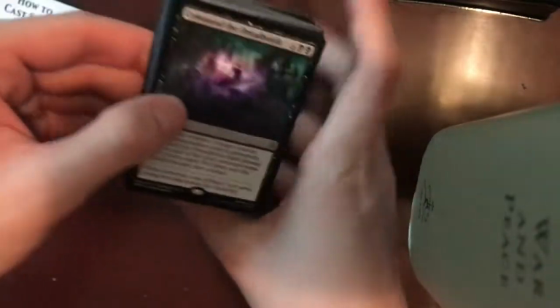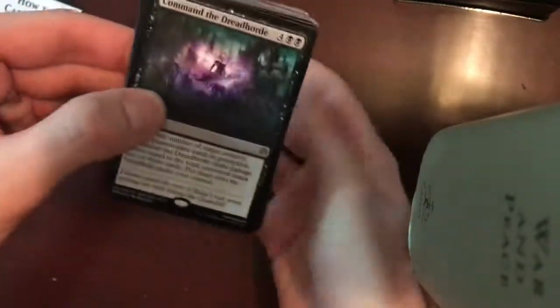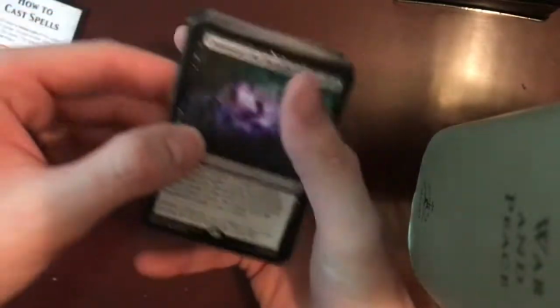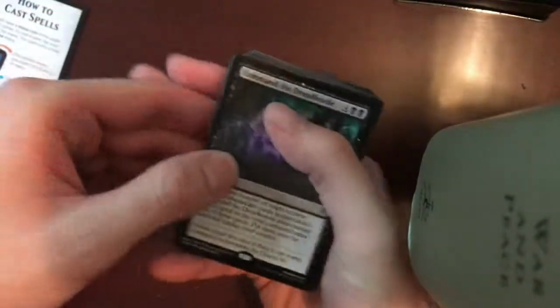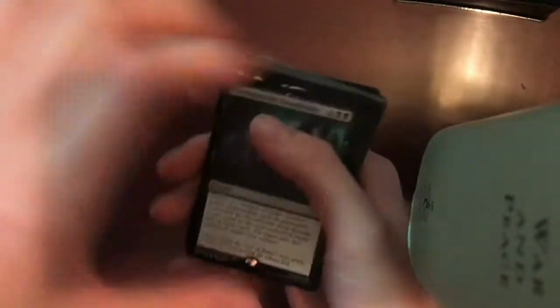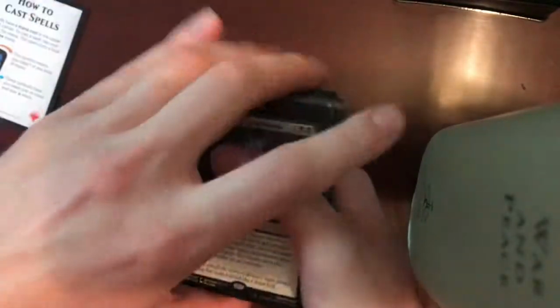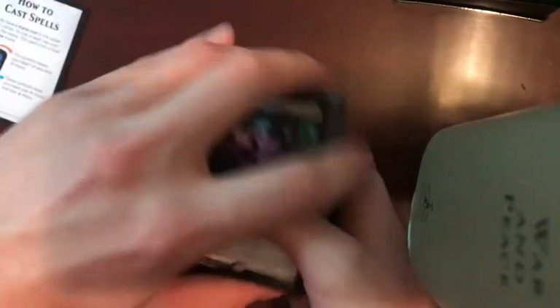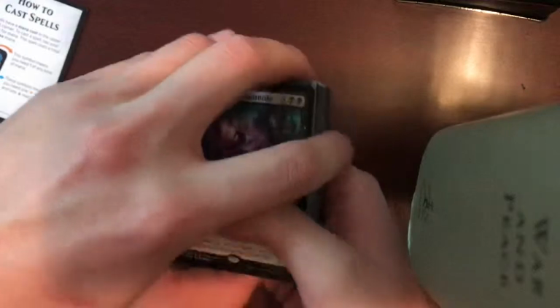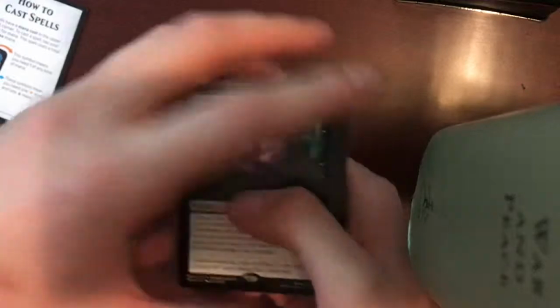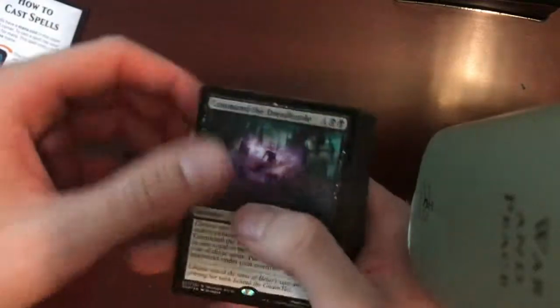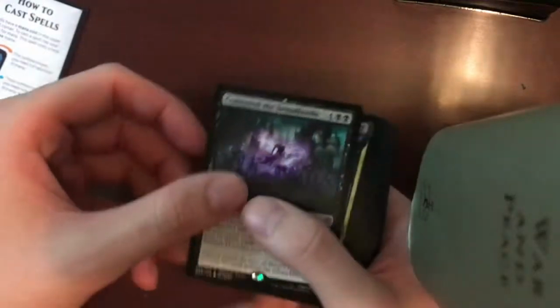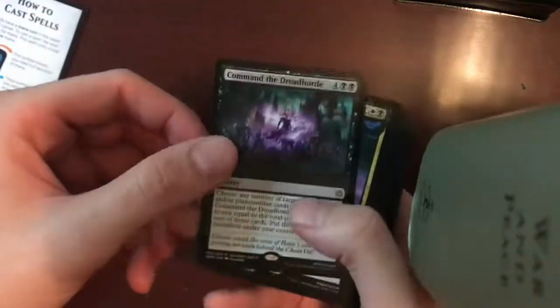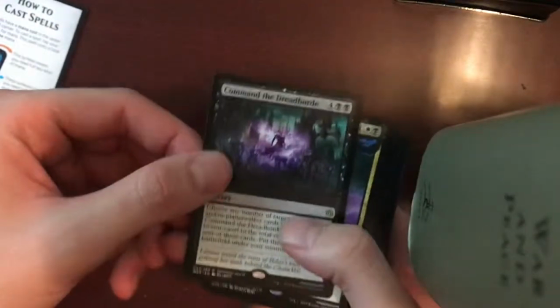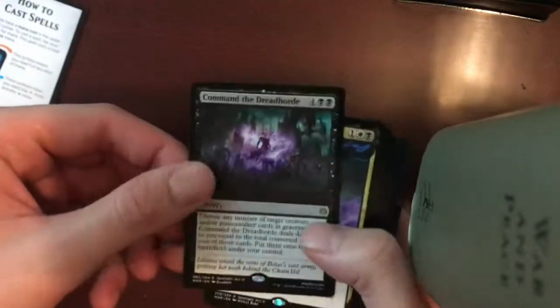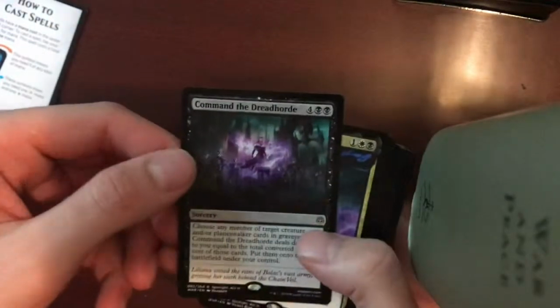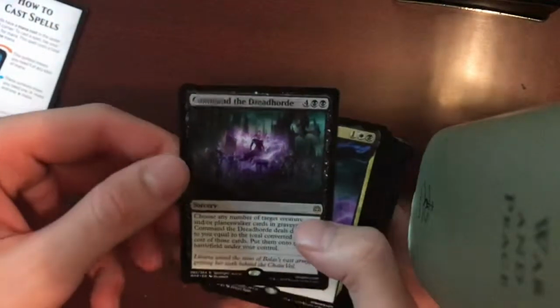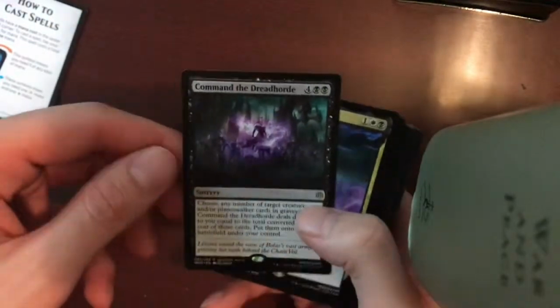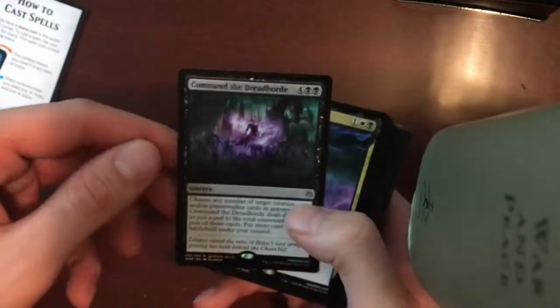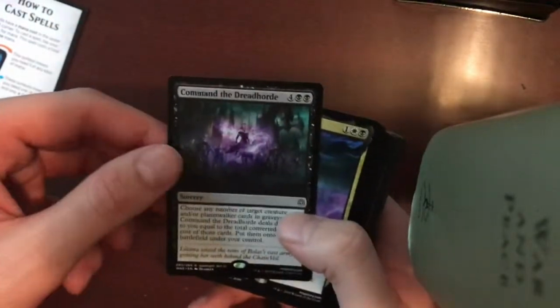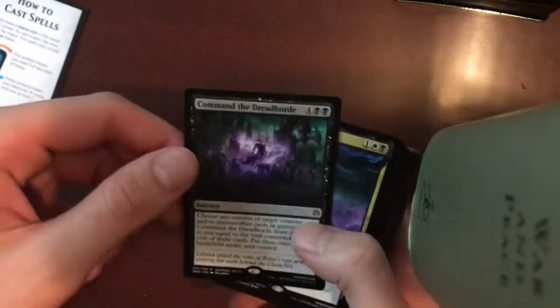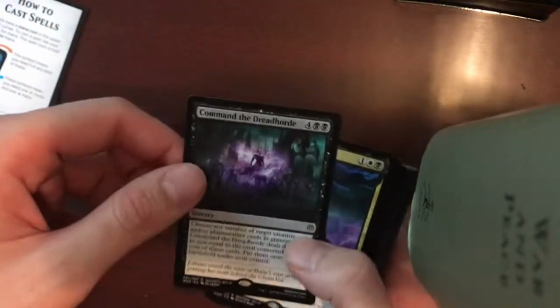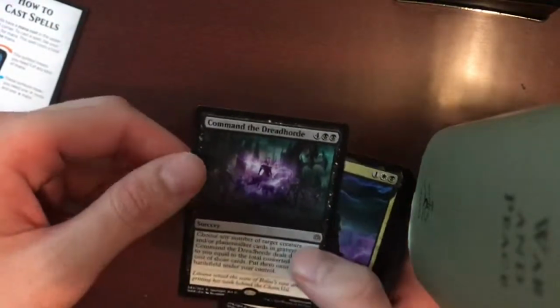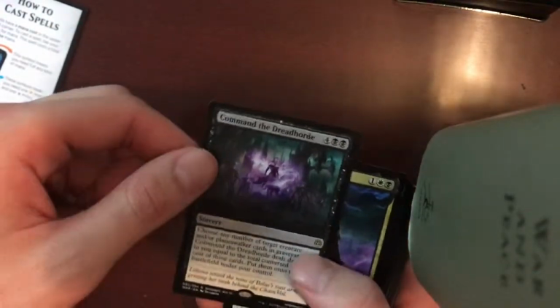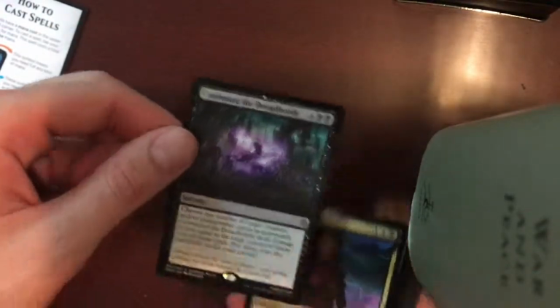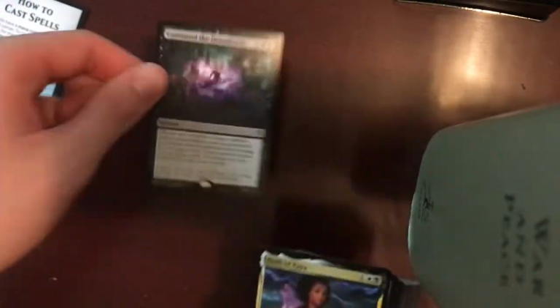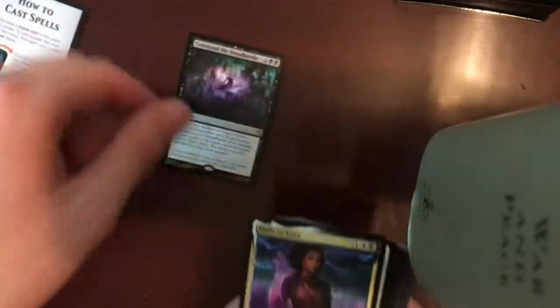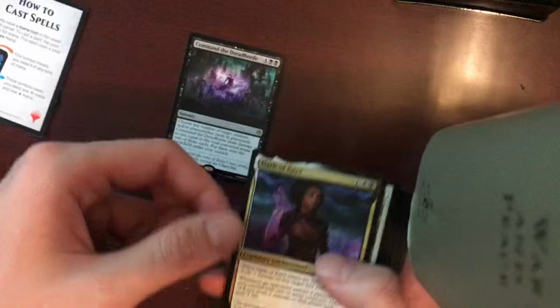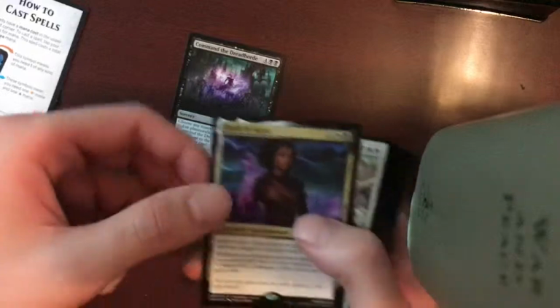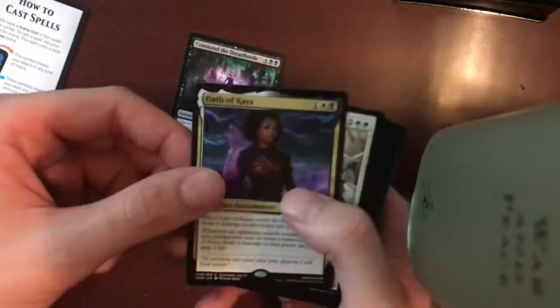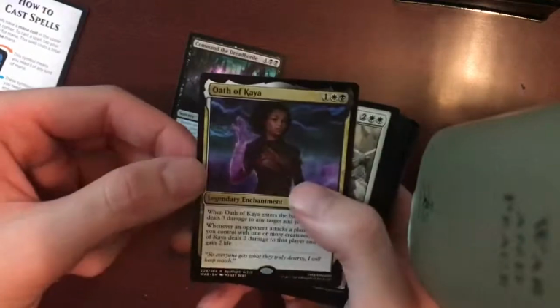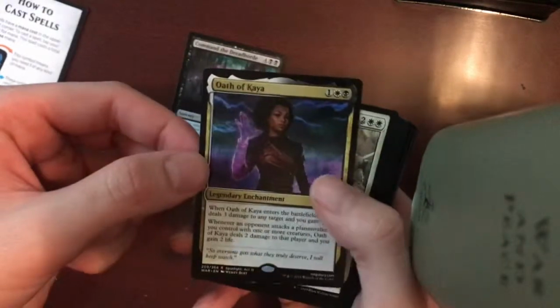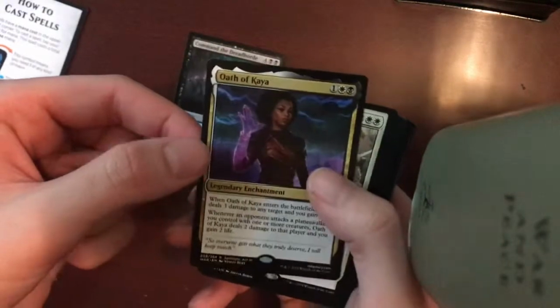Now we'll start off and see what we got here. Starting with Command the Dread Horde. Oath of Kaia — hey, there's our backup.